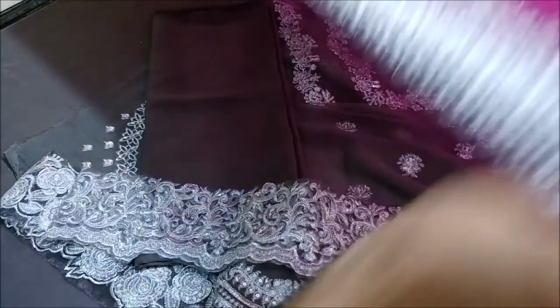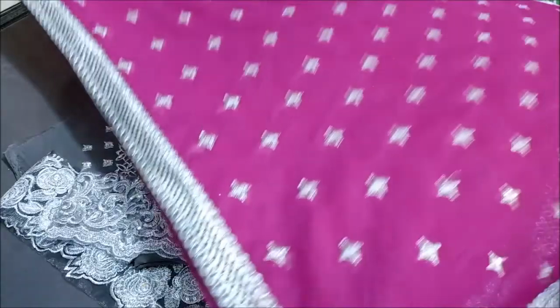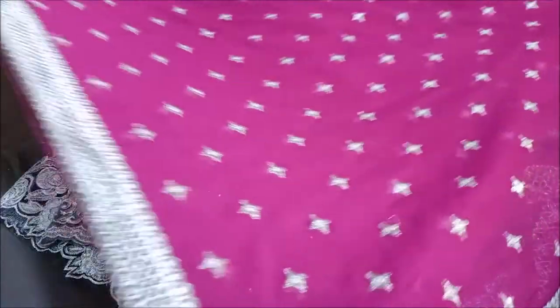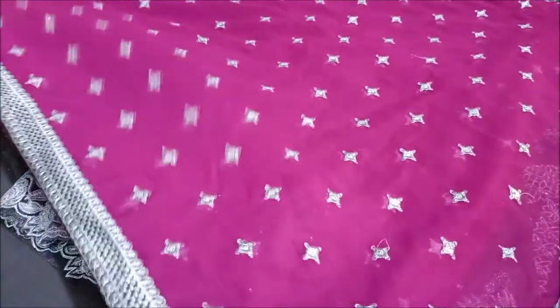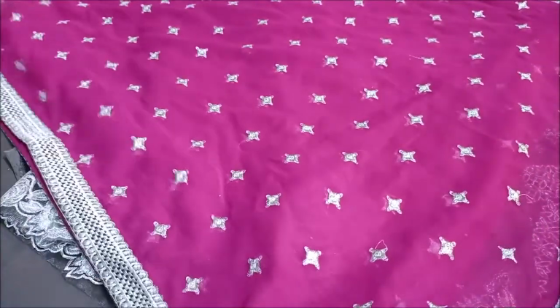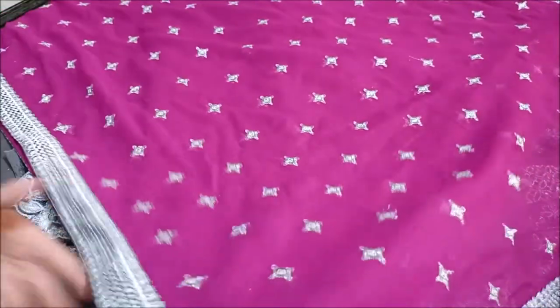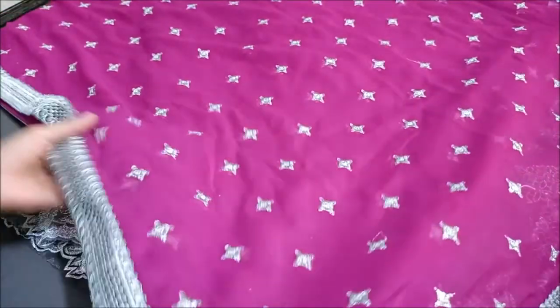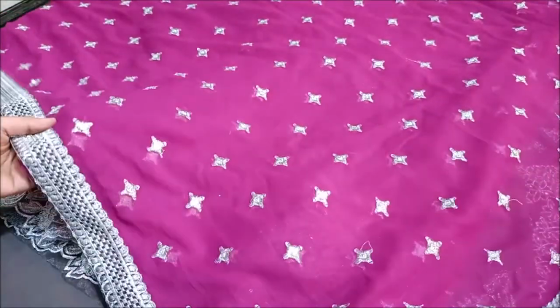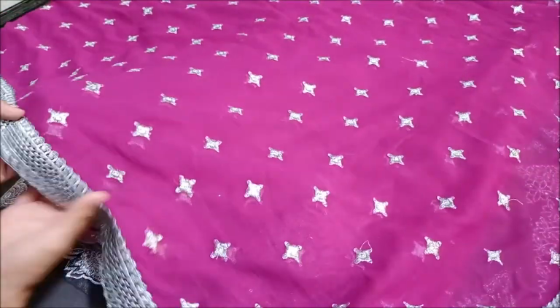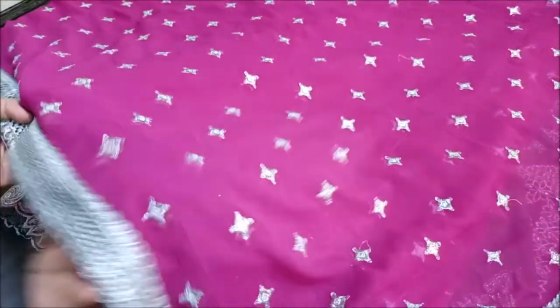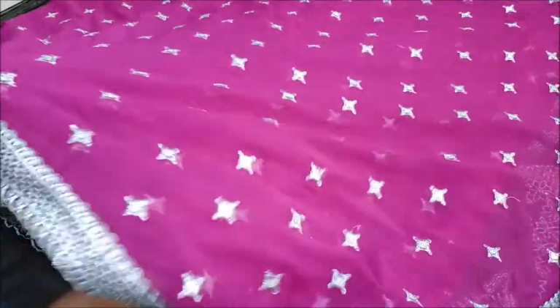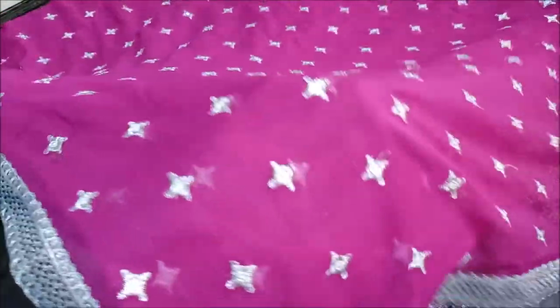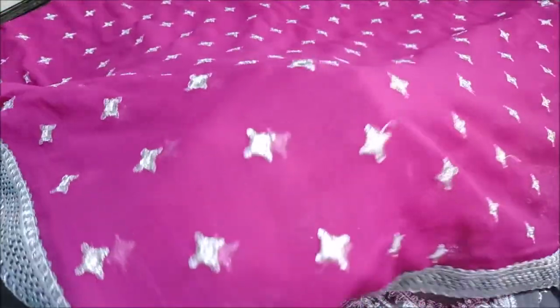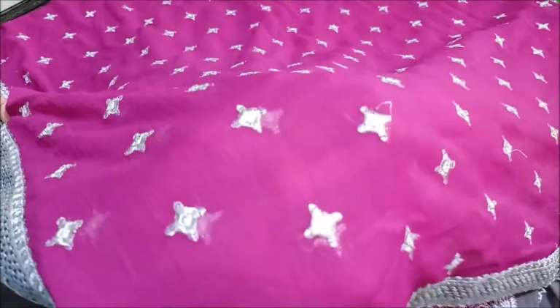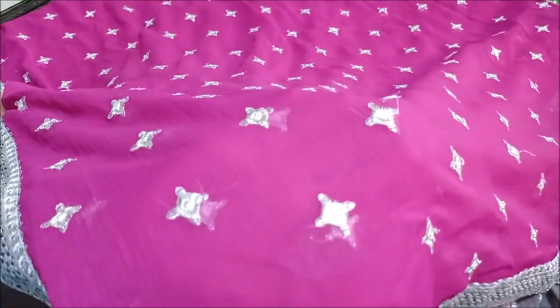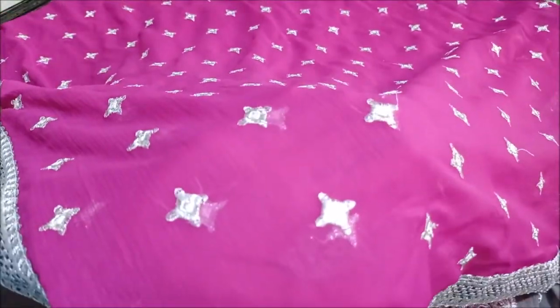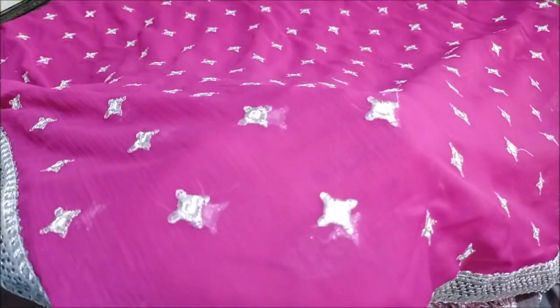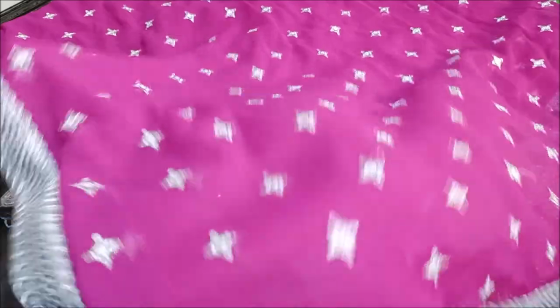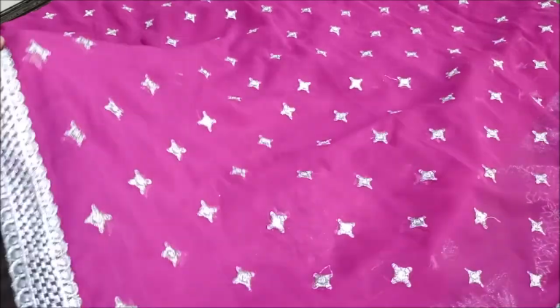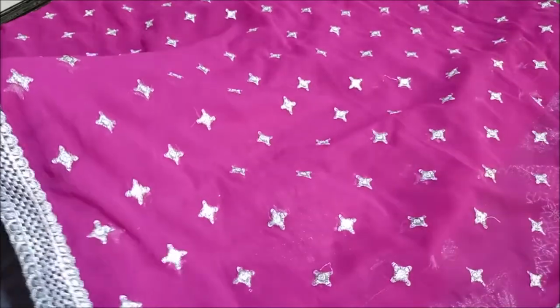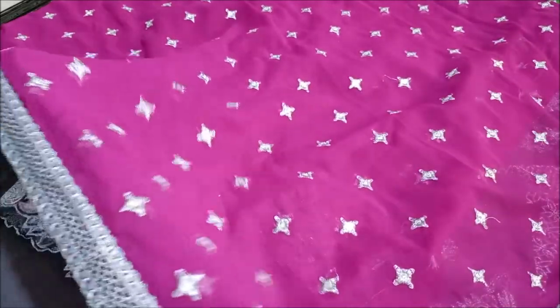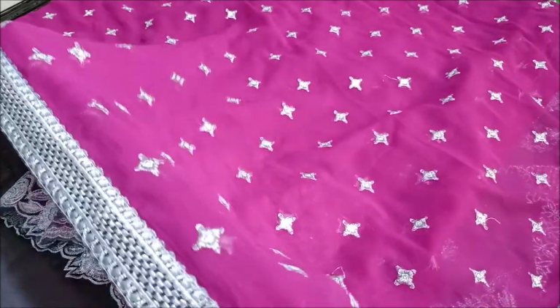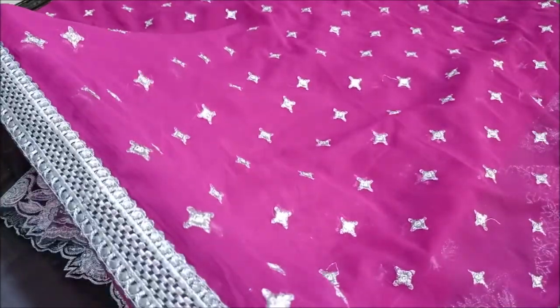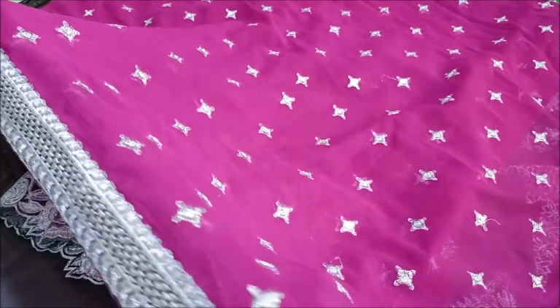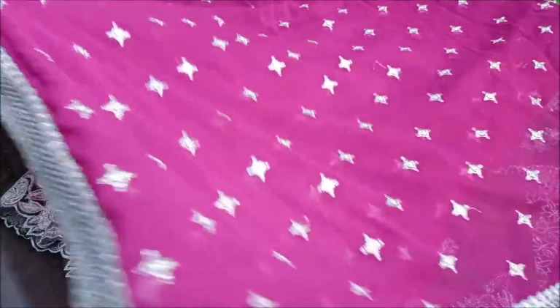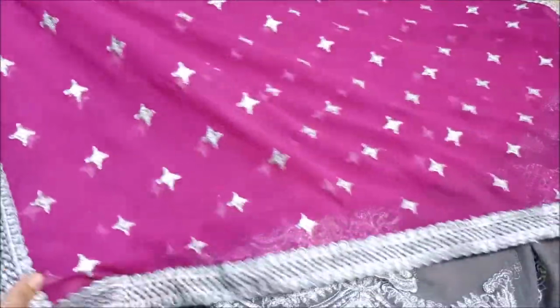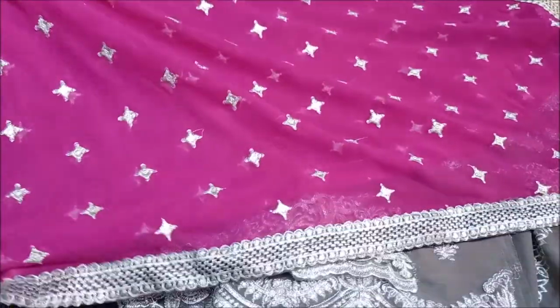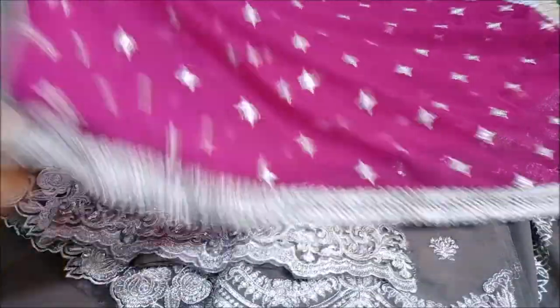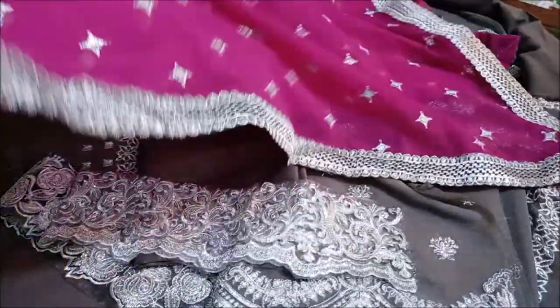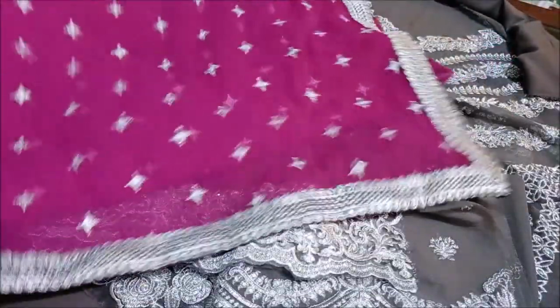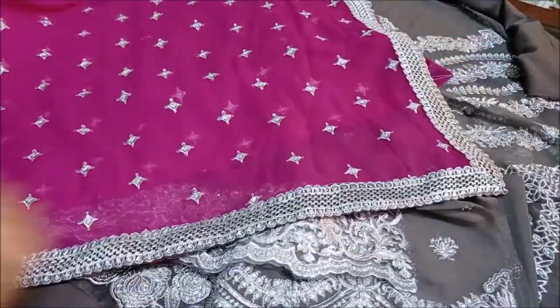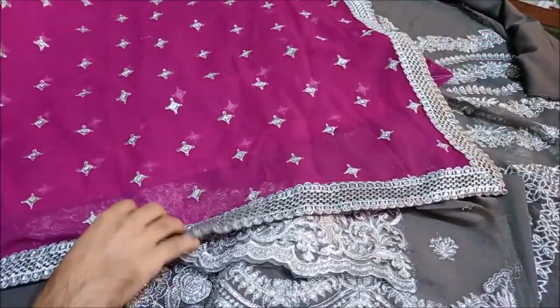Finally, it's a pull all-over turn work. It is very sequence work — 4-sided — and at least it is stitched with a contrast border.